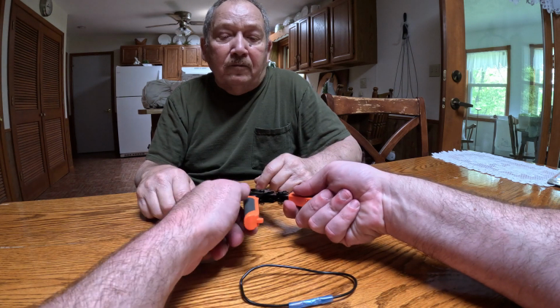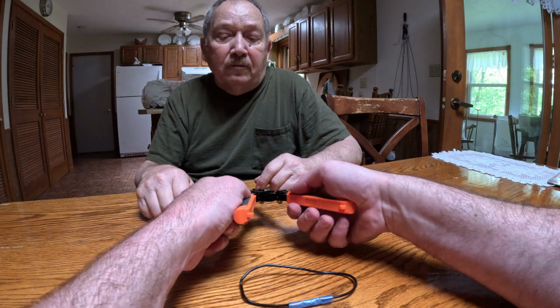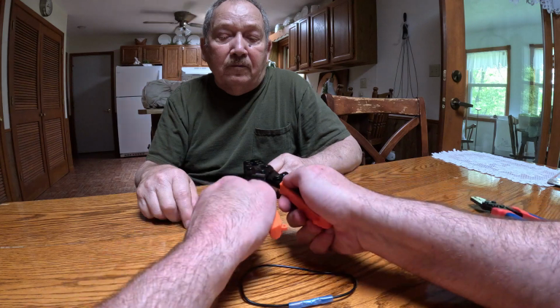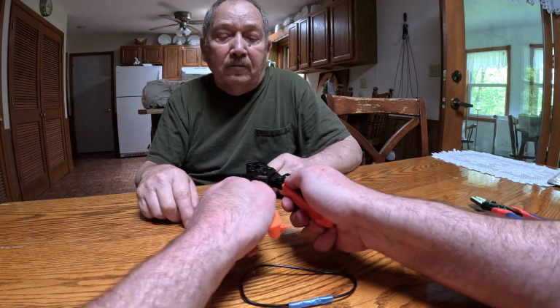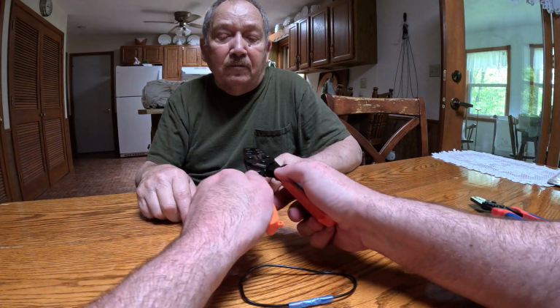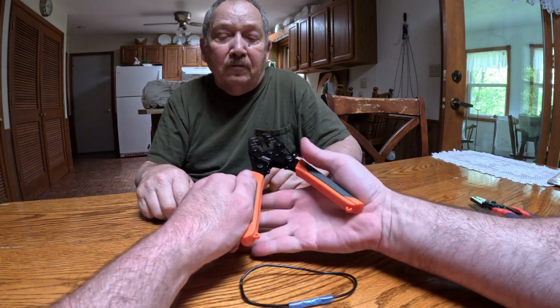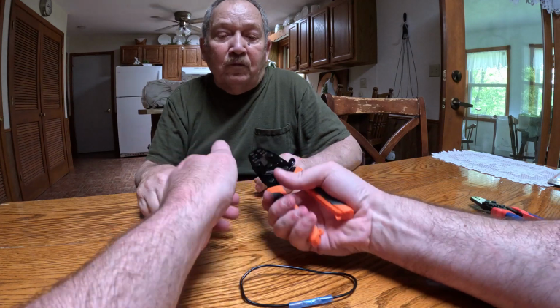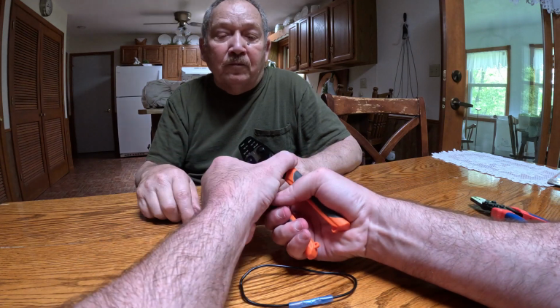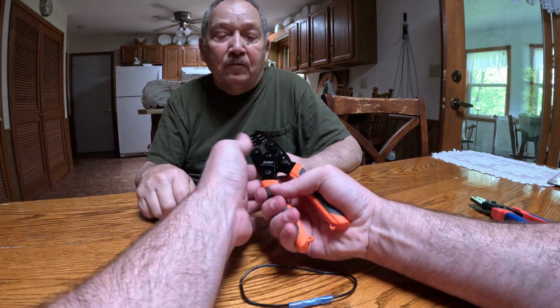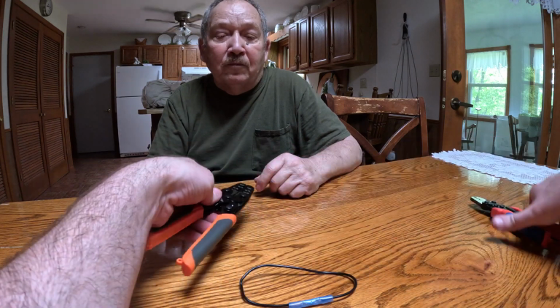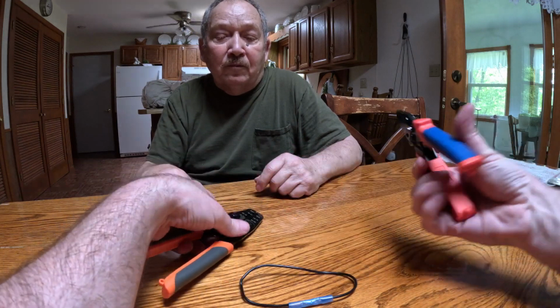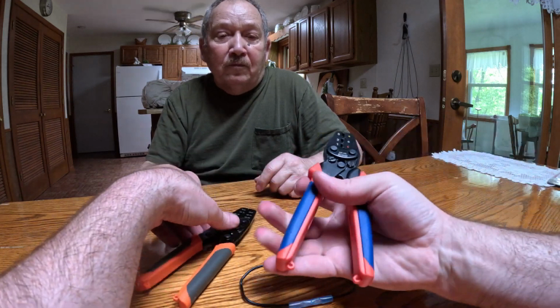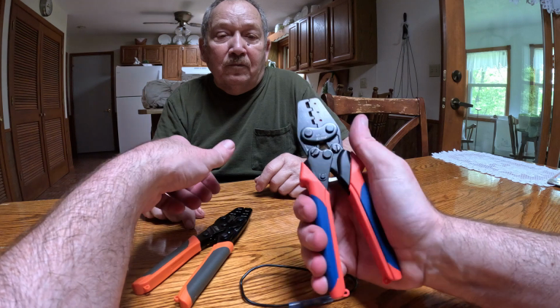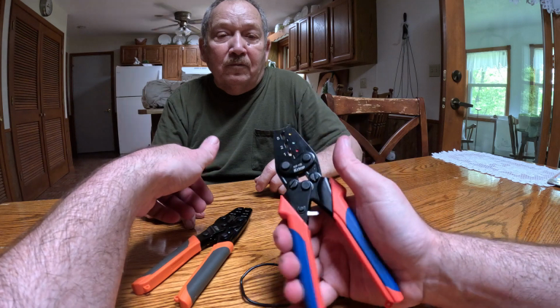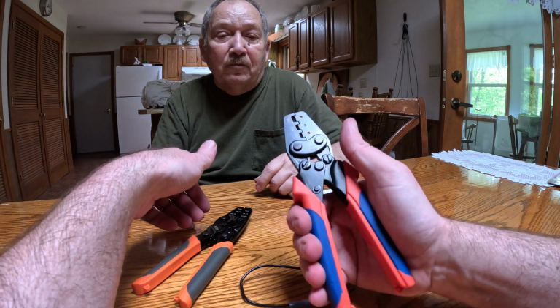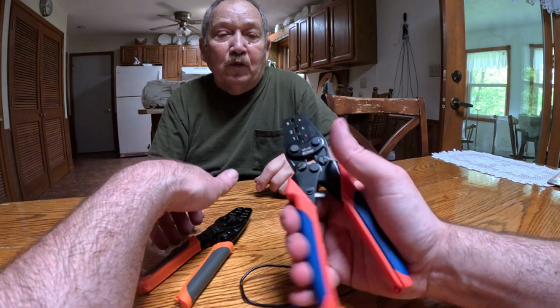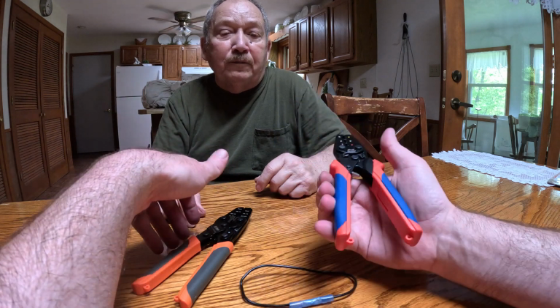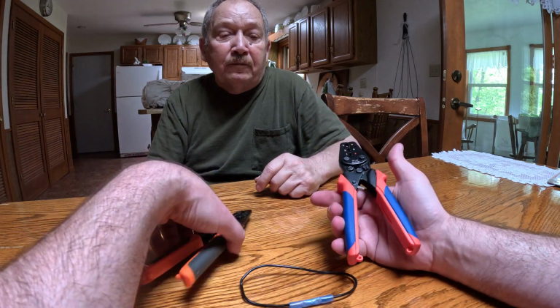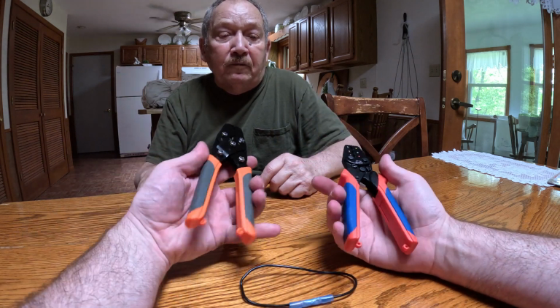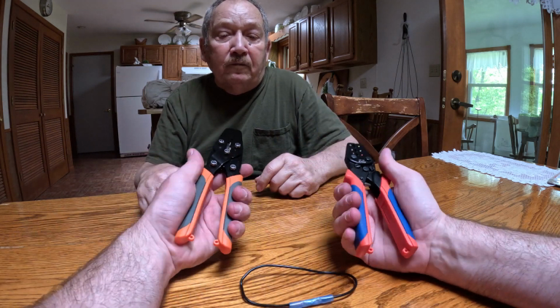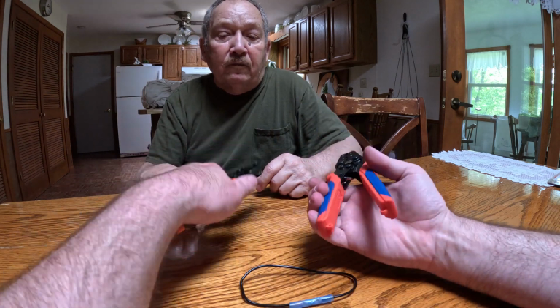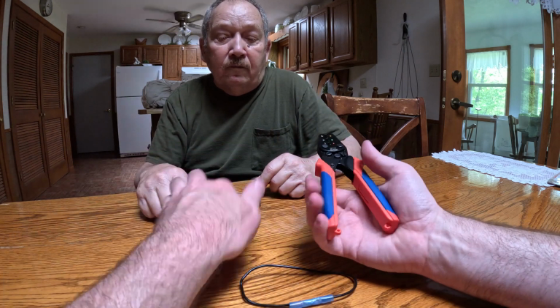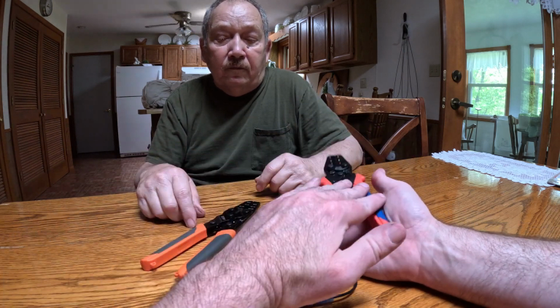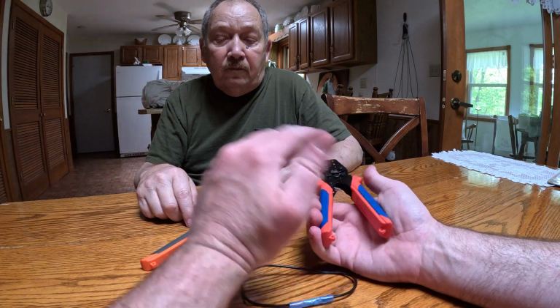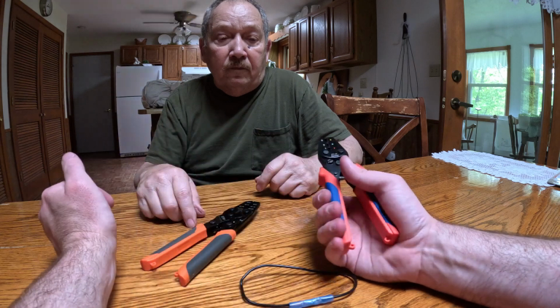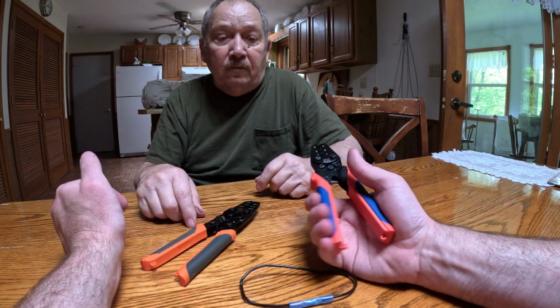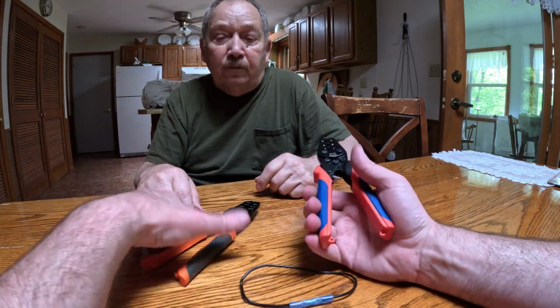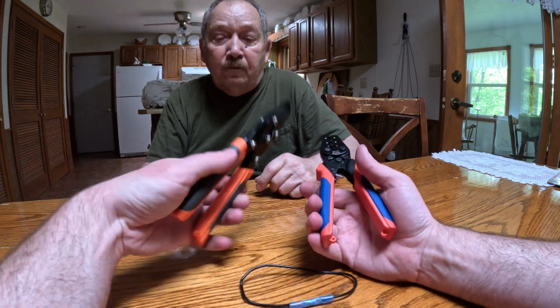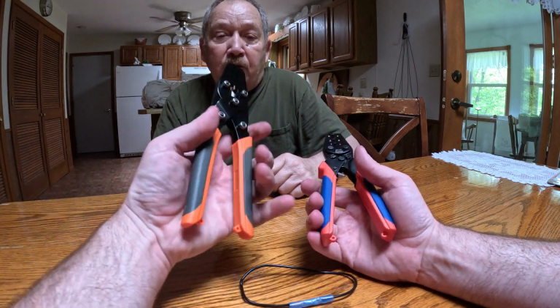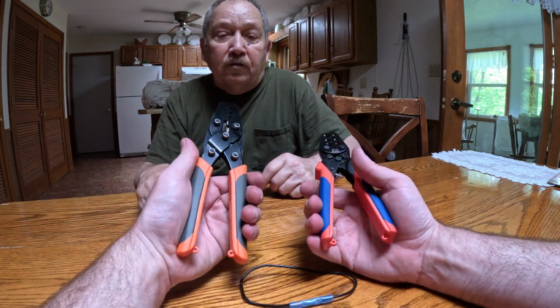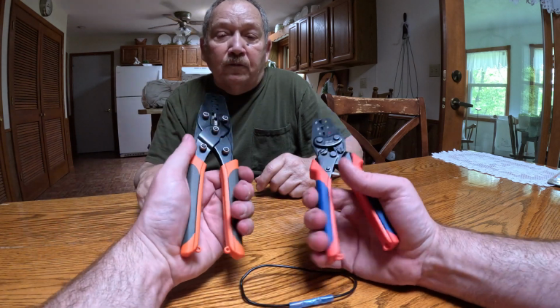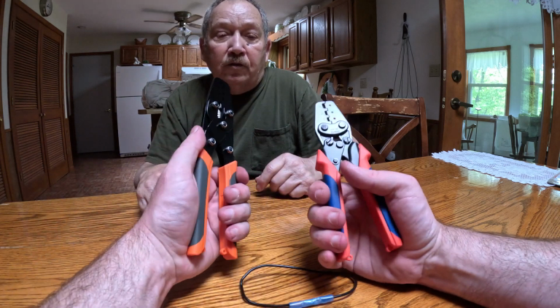Another strong feature is the ratchet lock that holds the tool closed — without a catch, tools in your drawer or toolbox snag on everything else. The ratchet holding itself closed is really useful. They've also got a good grip and a little bit of weight to them, which is a nice touch.